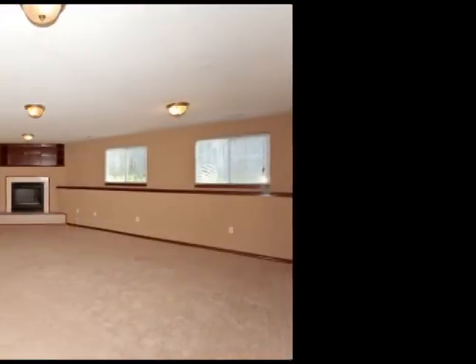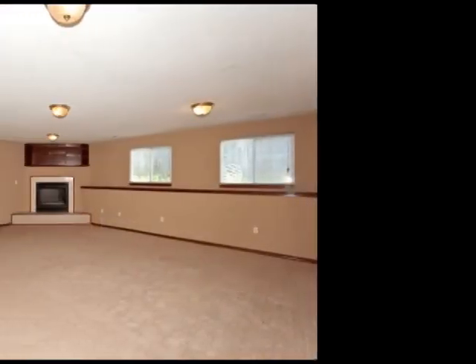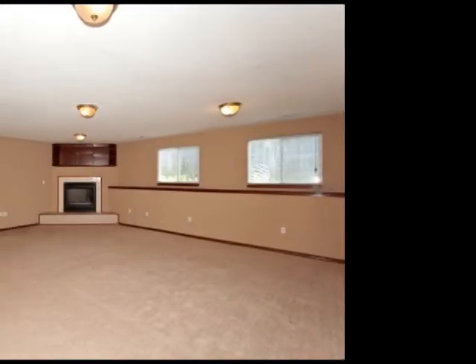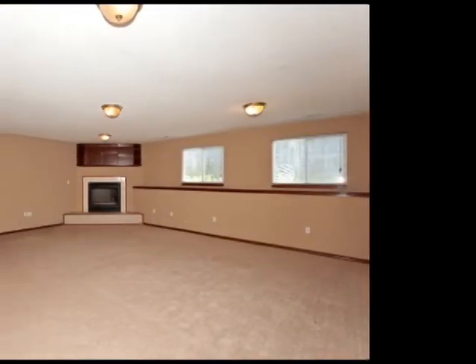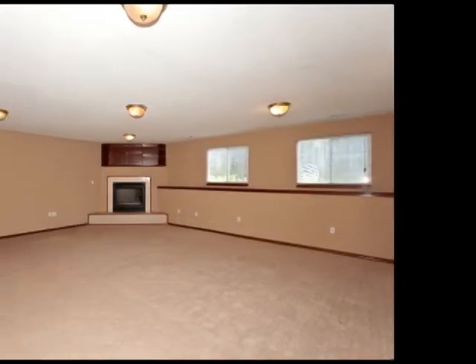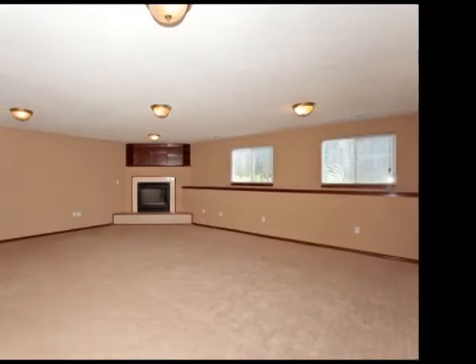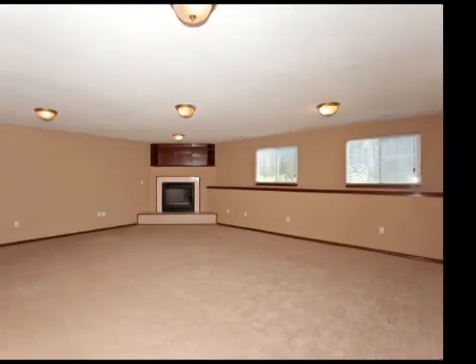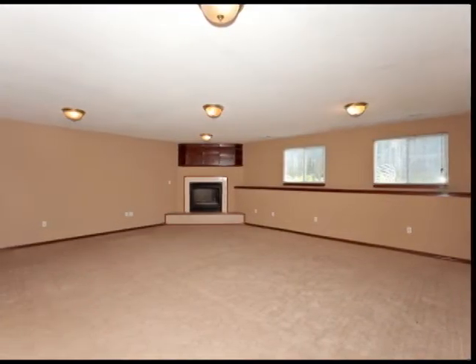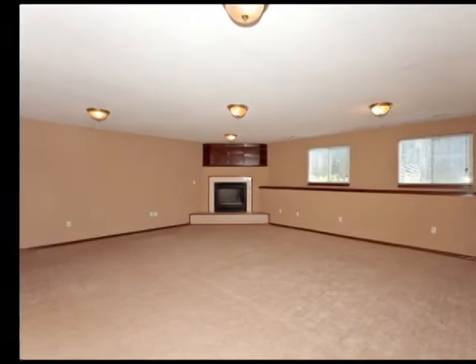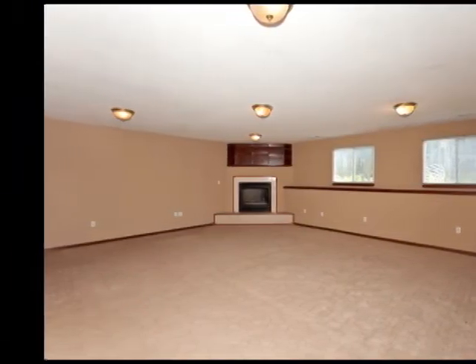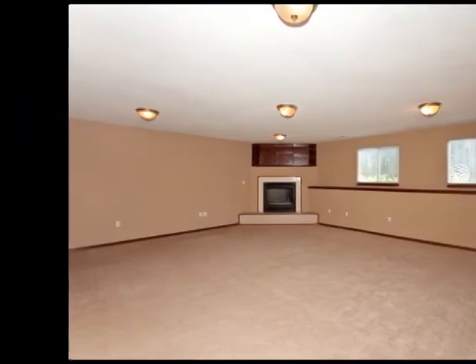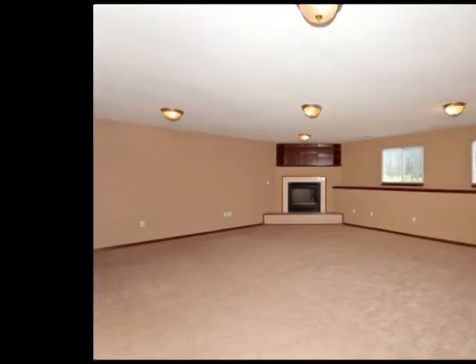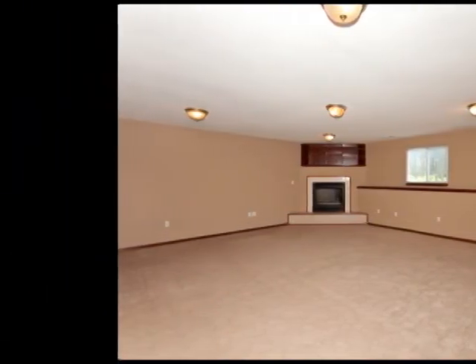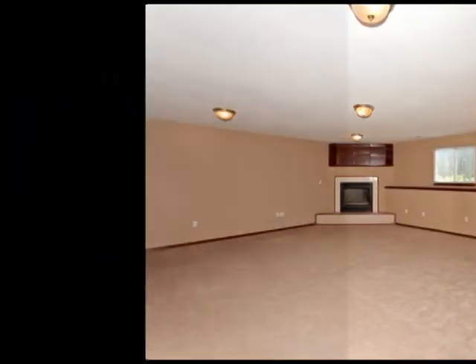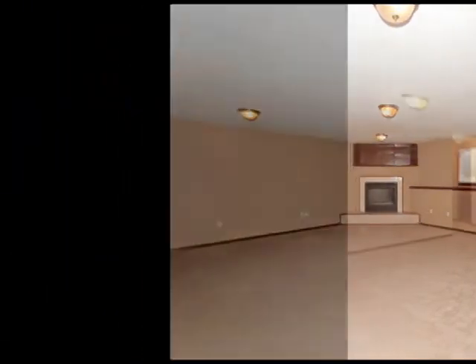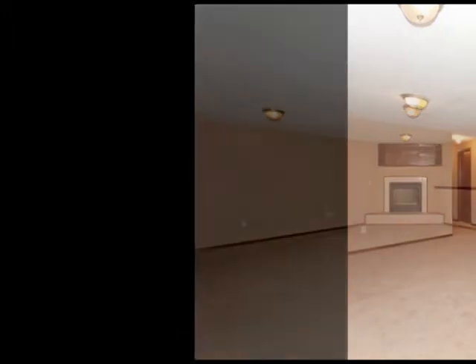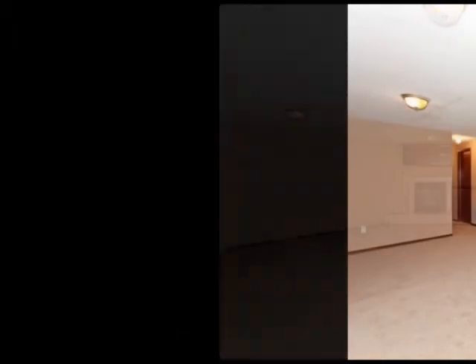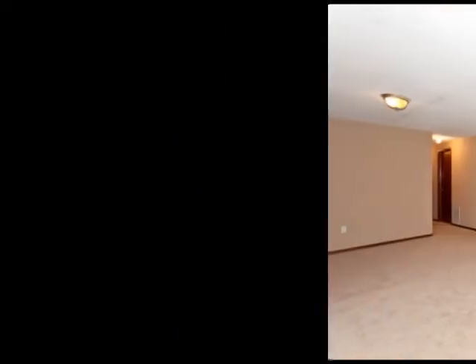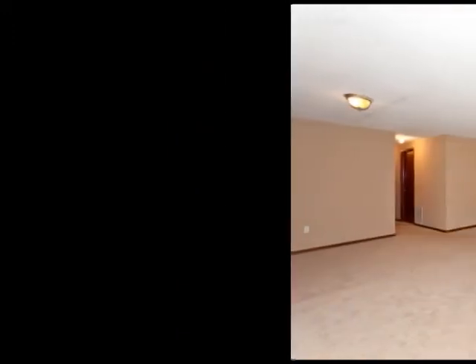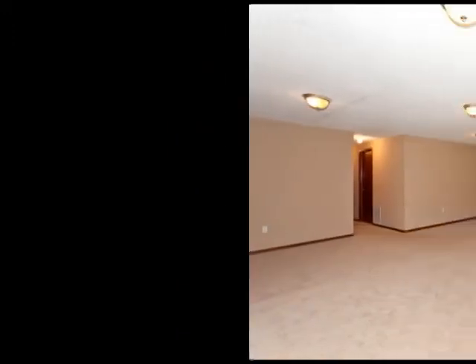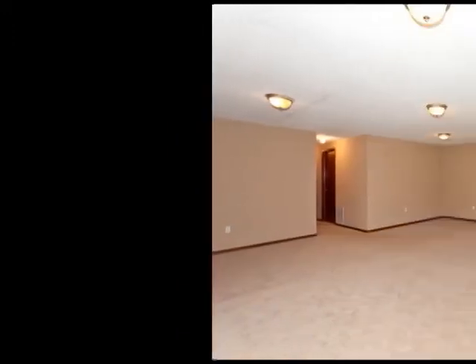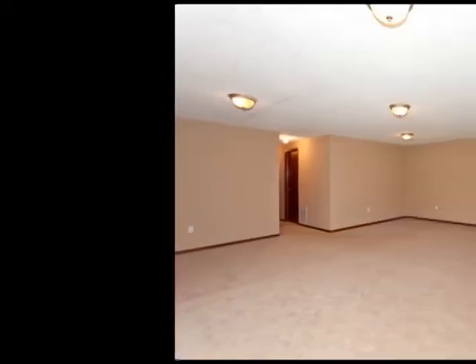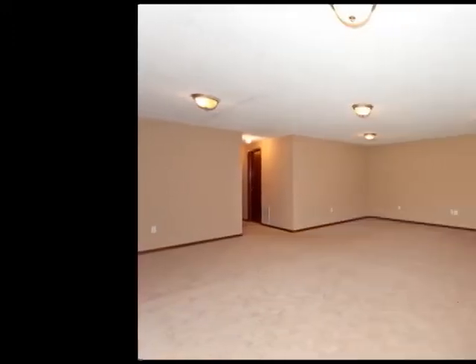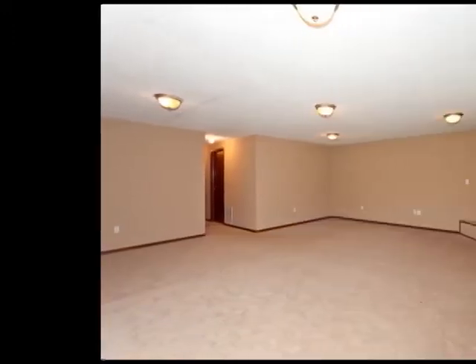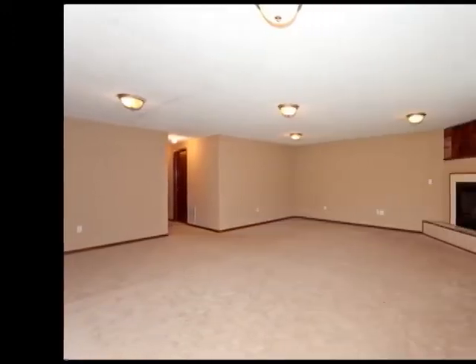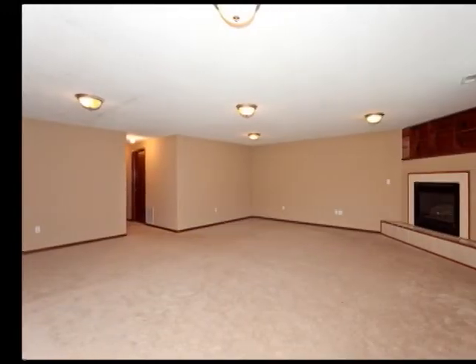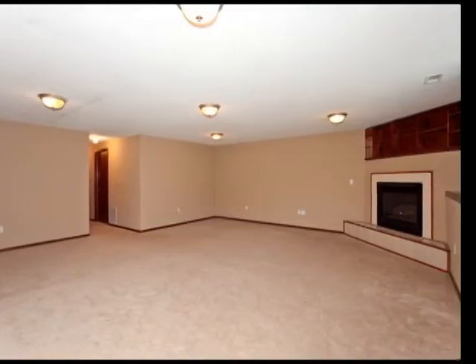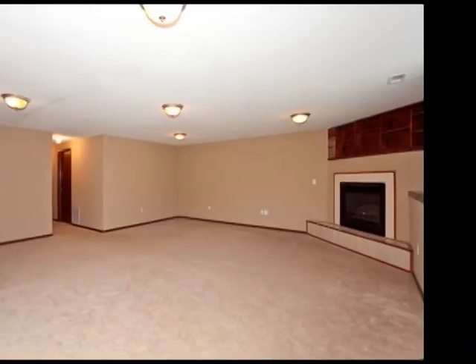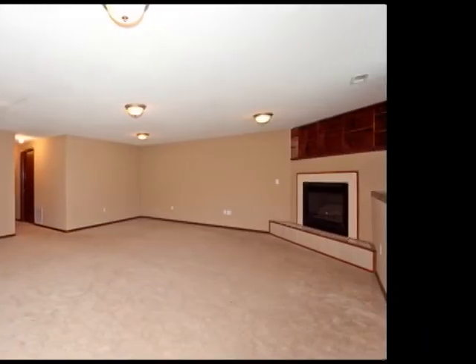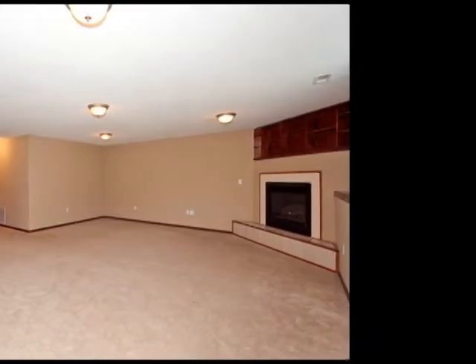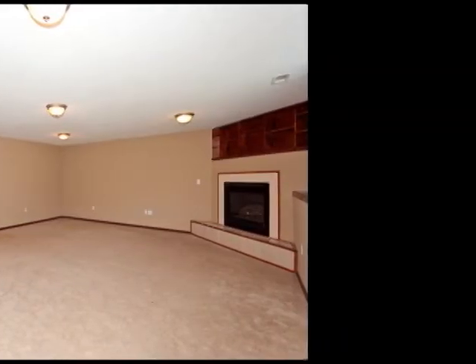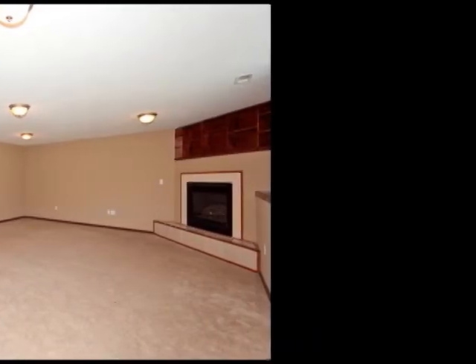The view-out basement family room is huge and features a corner fireplace with built-ins. Other basement finish includes two bedrooms and a full bath.